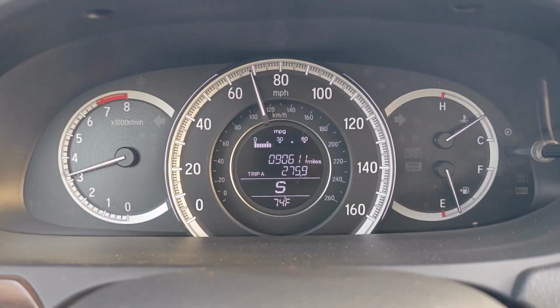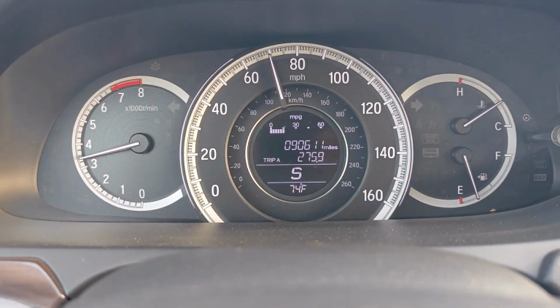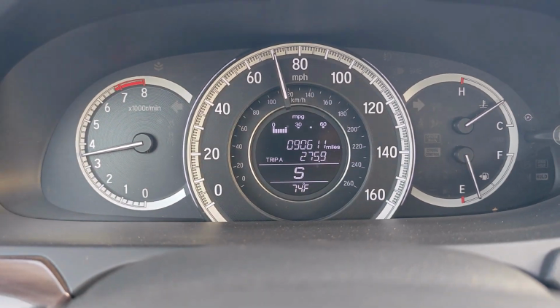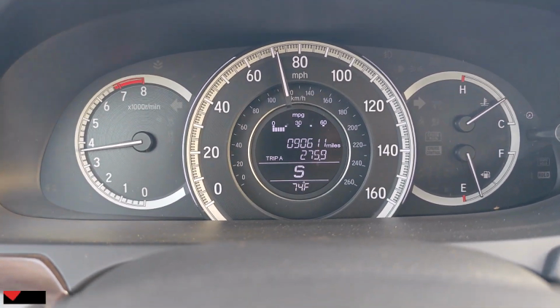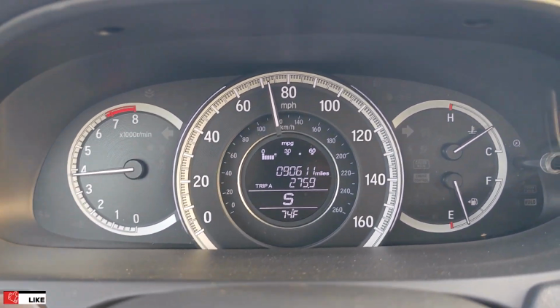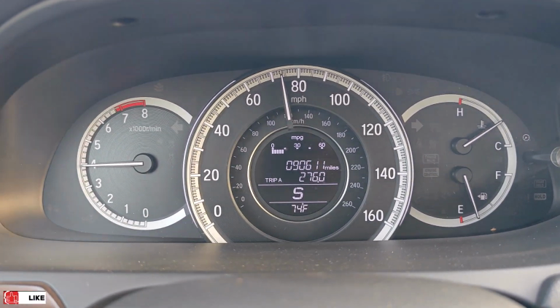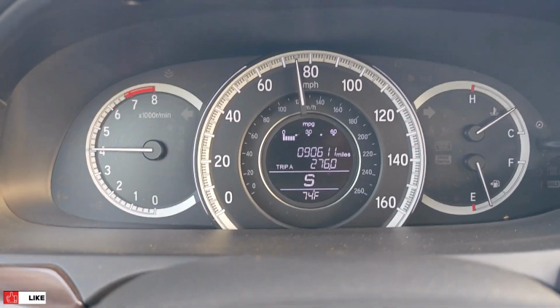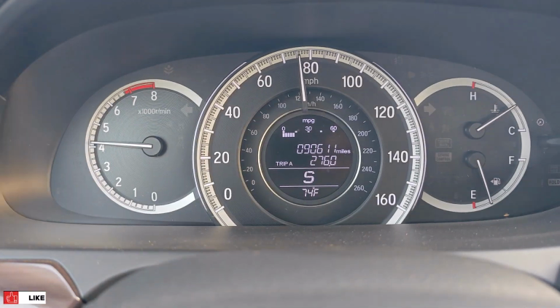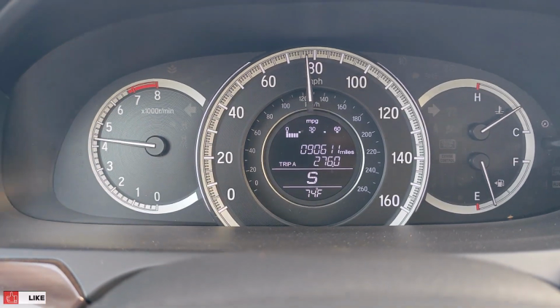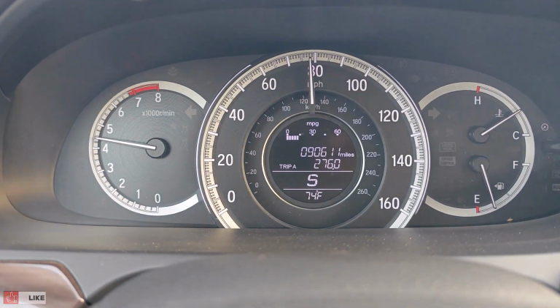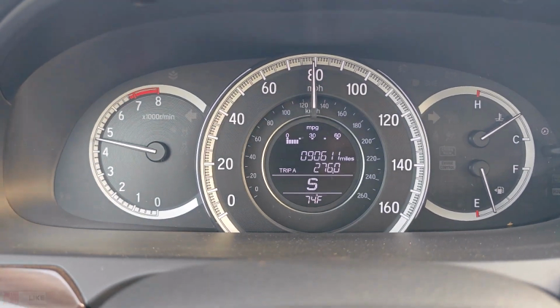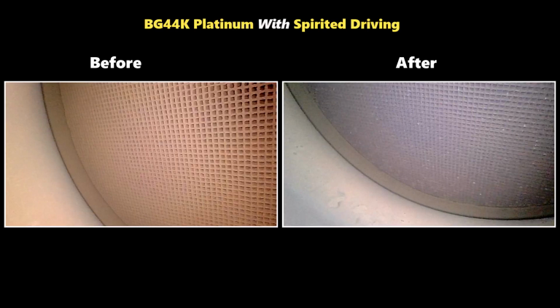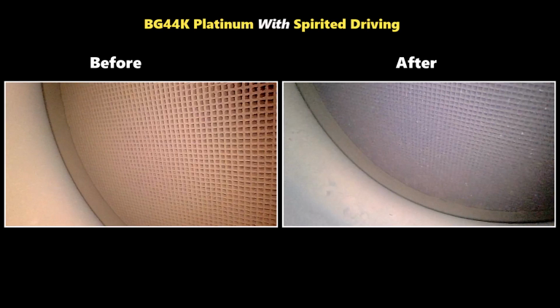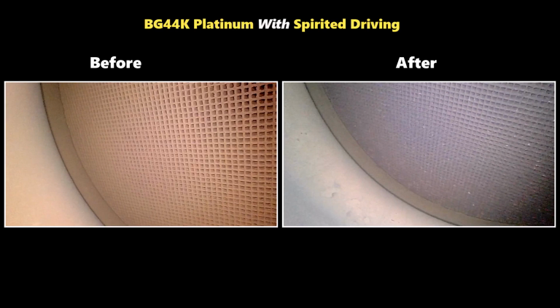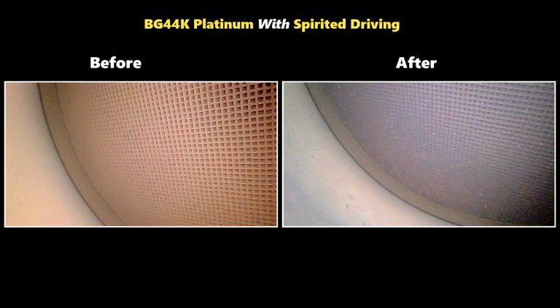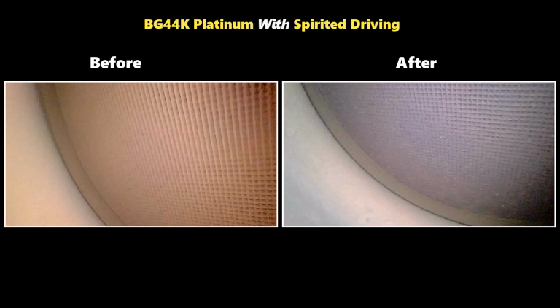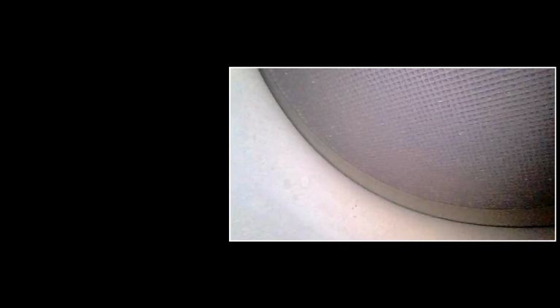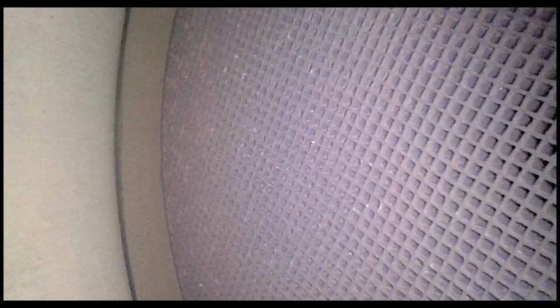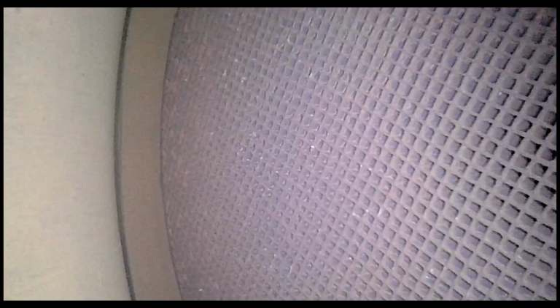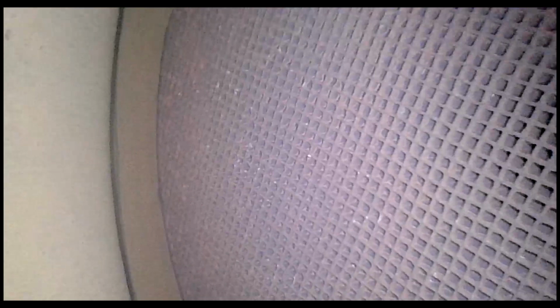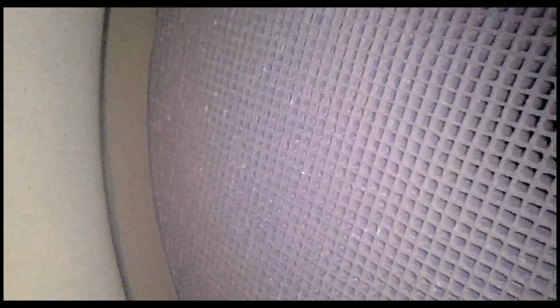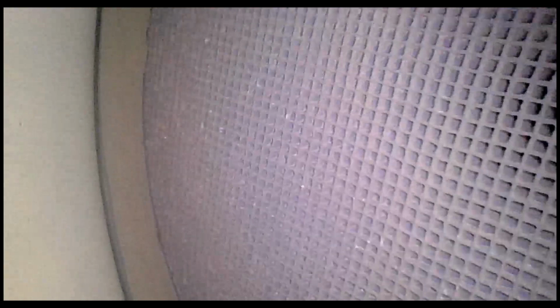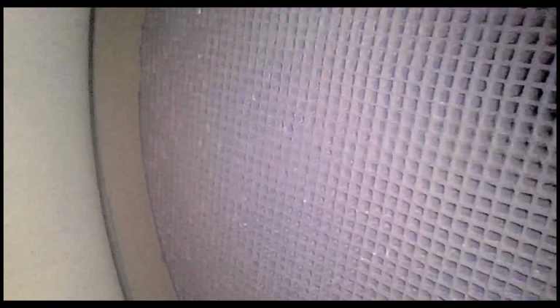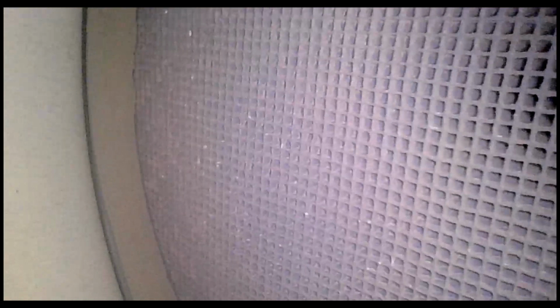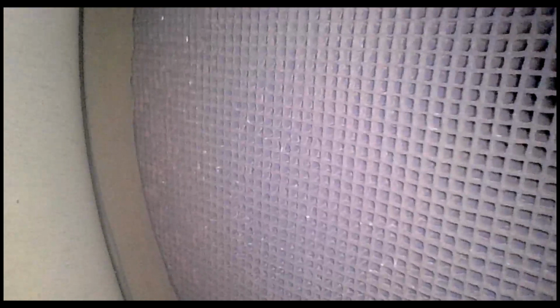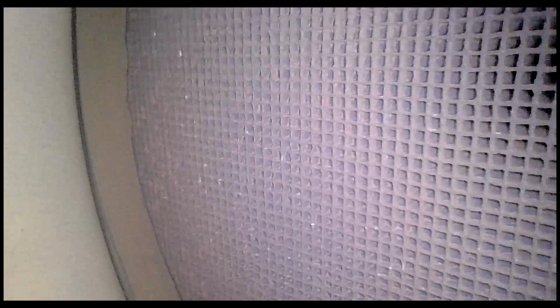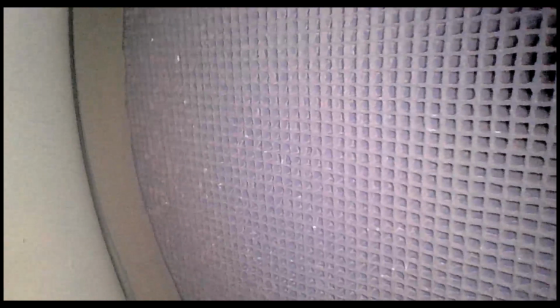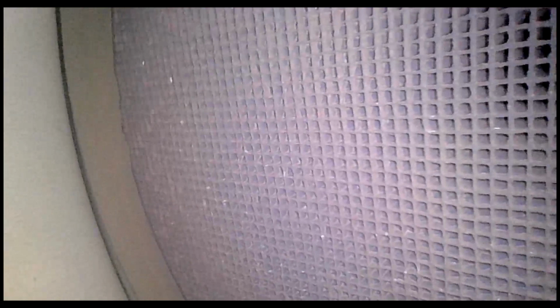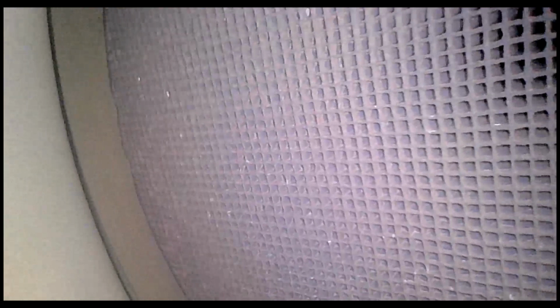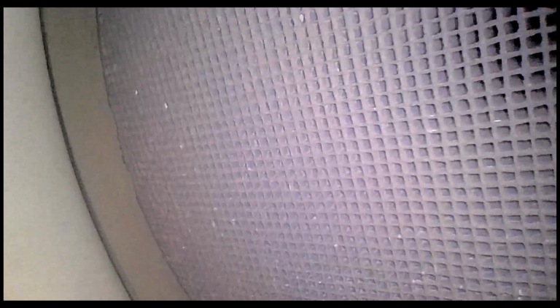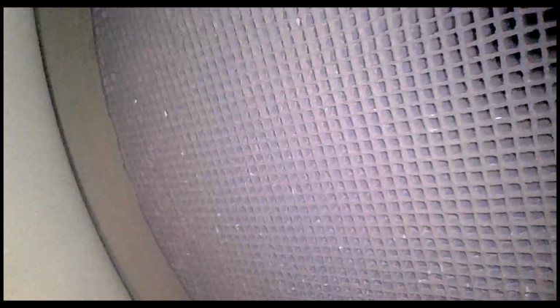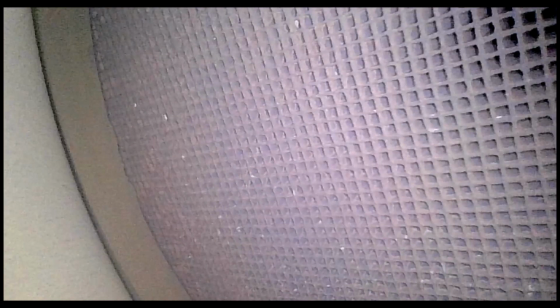Spirited driving accelerates the rate of carbon cleaning, and so it's not surprising to see a darker hue on the catalytic converter. However, I still don't see any degree of clogging or any bits of carbon.